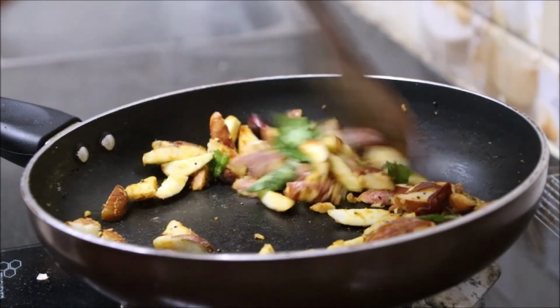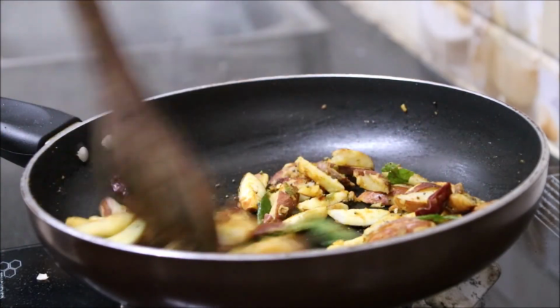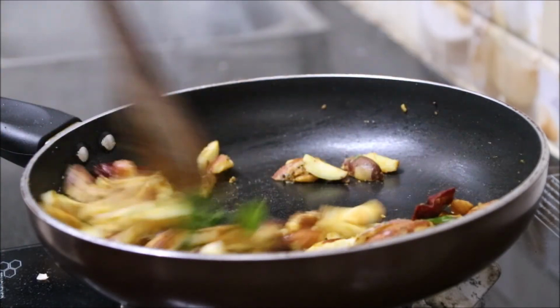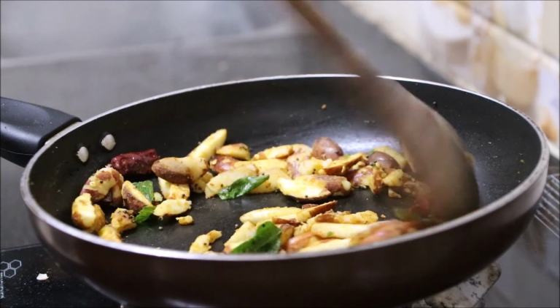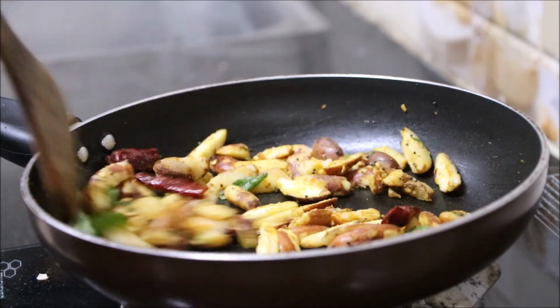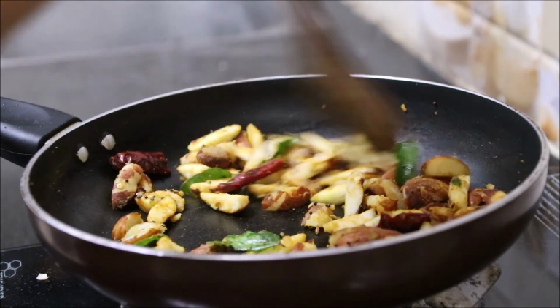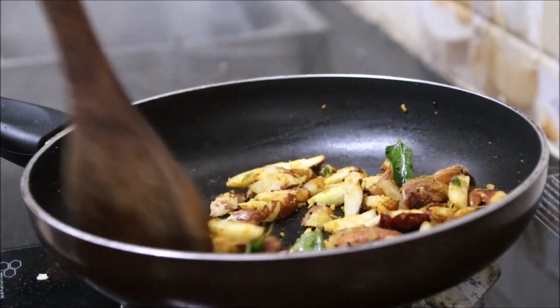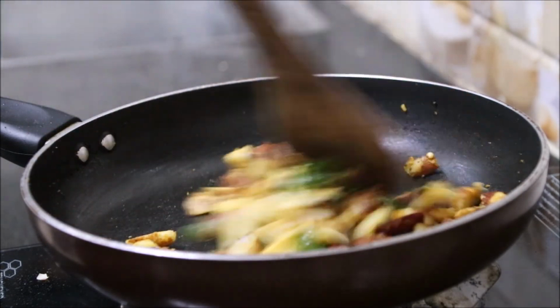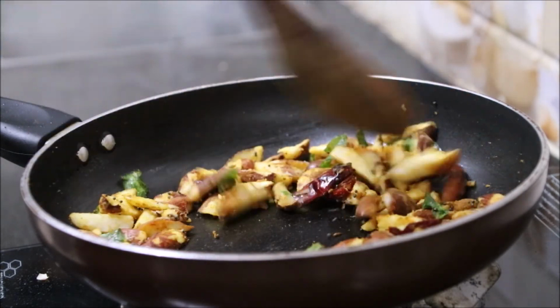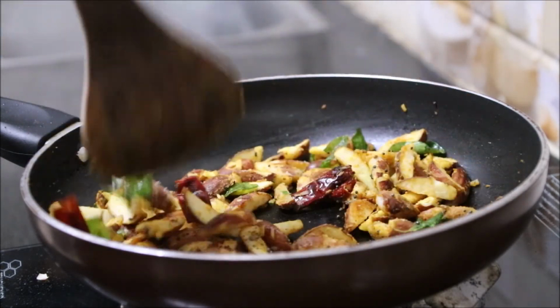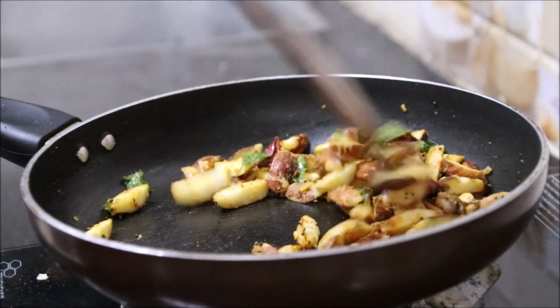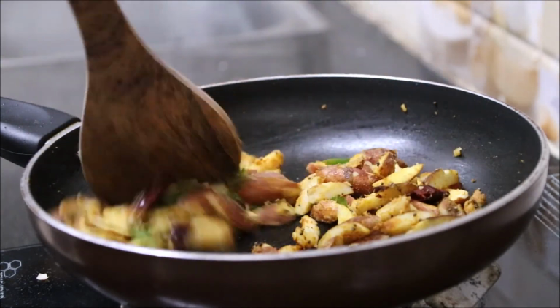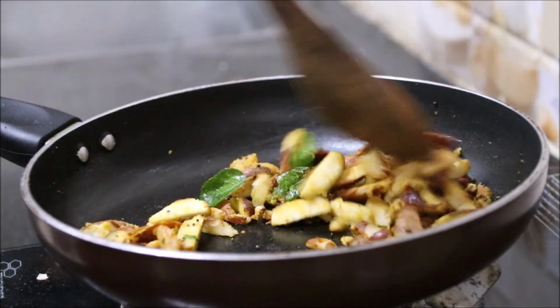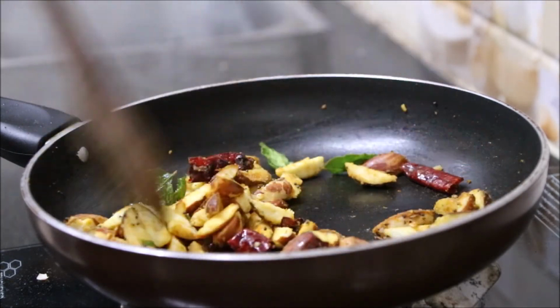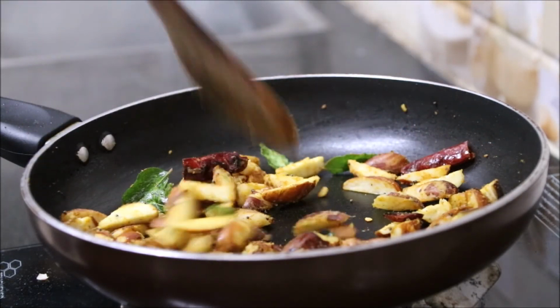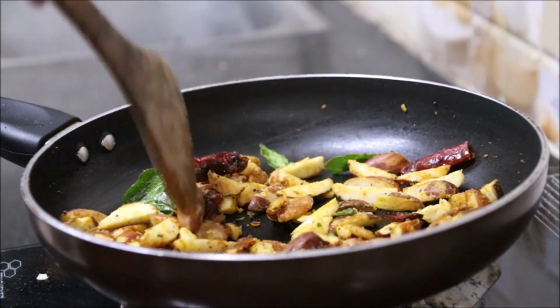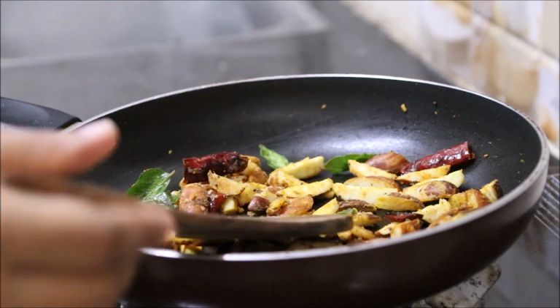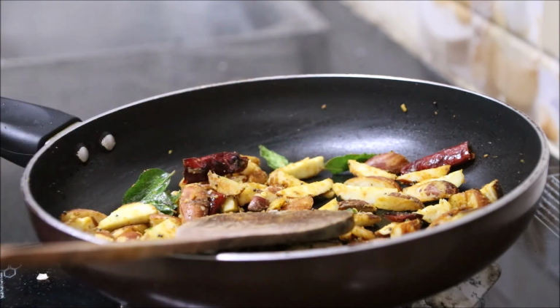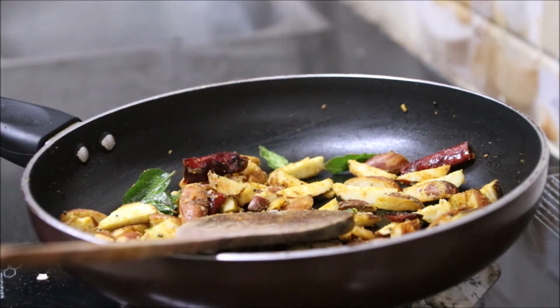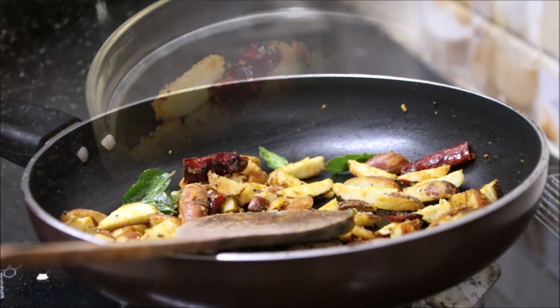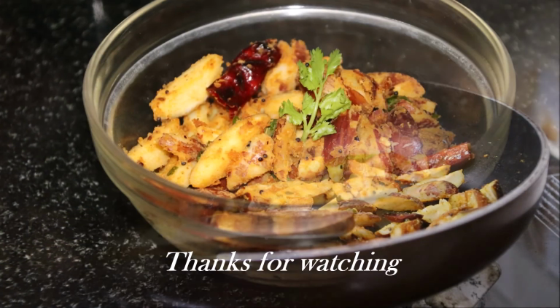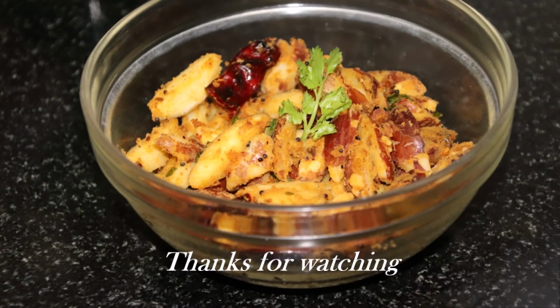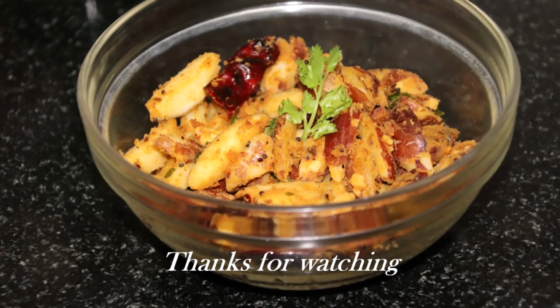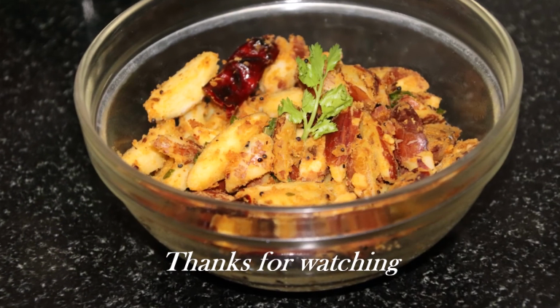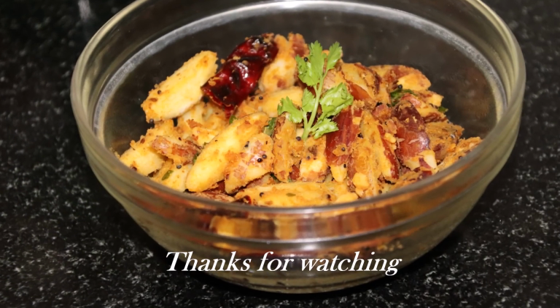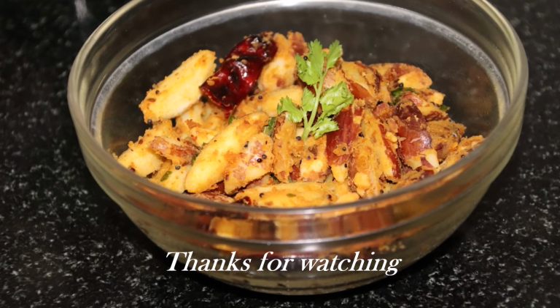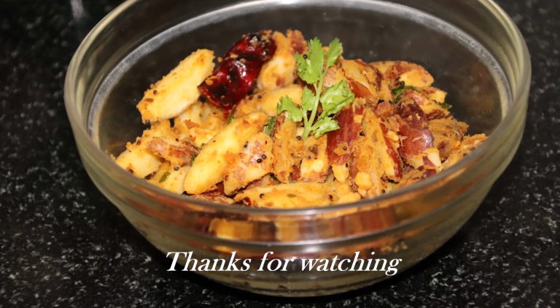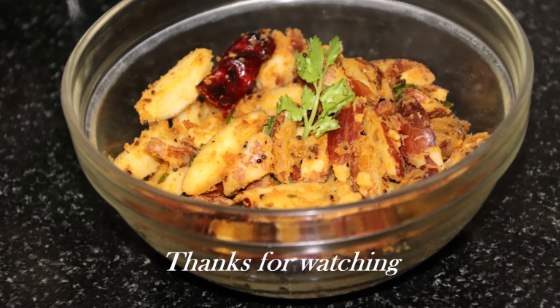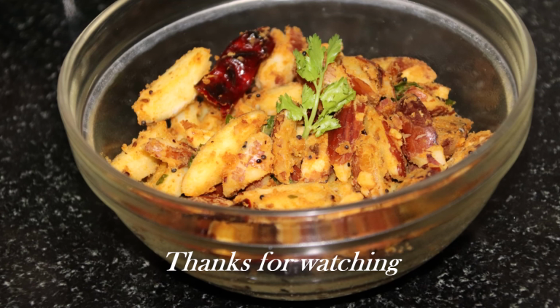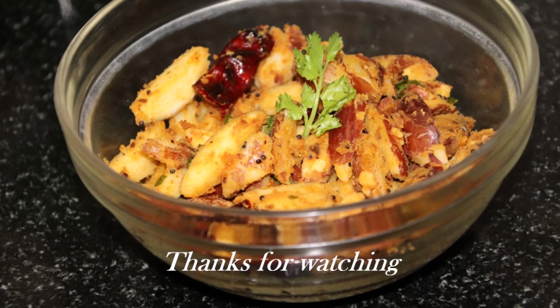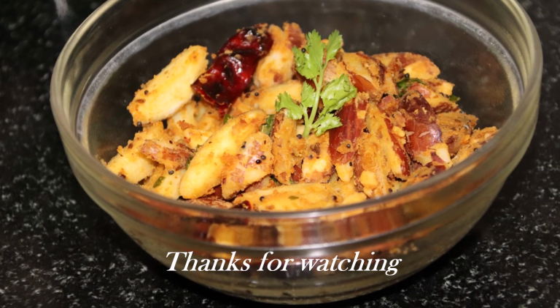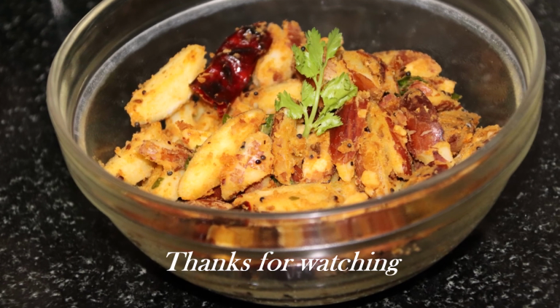Sprinkle some water so that the masalas coat the seeds well. Fry for two to three minutes and our curry is ready. You can eat it as it is or with rice or chapatis. That's it — thanks for watching, take care, bye bye!